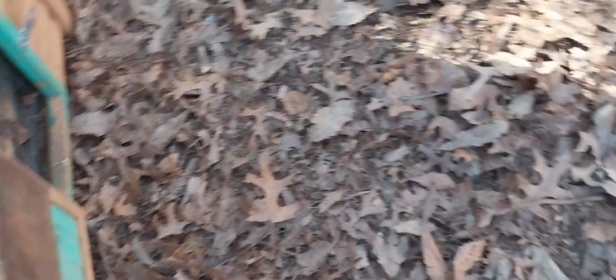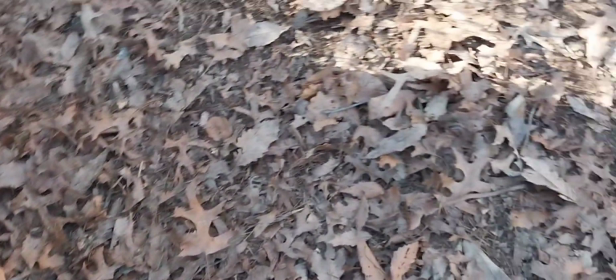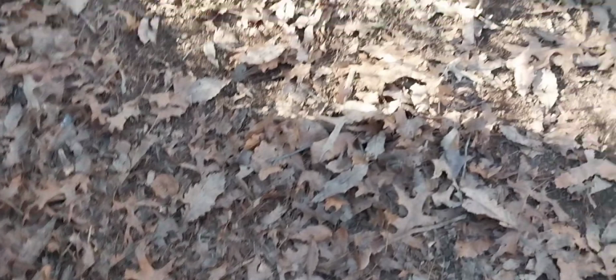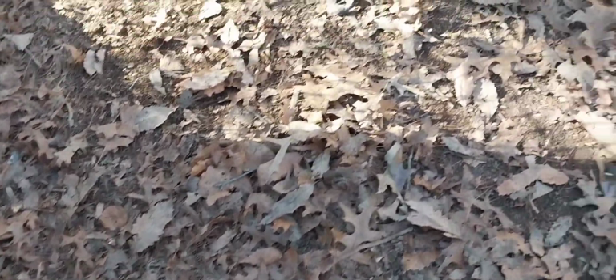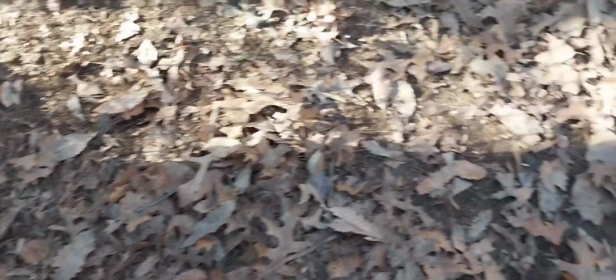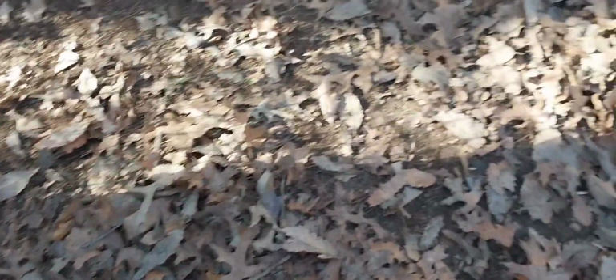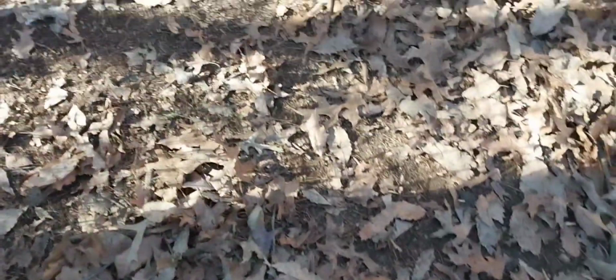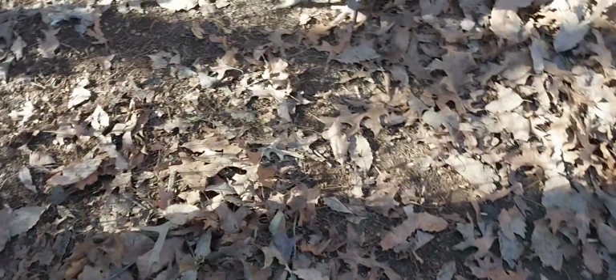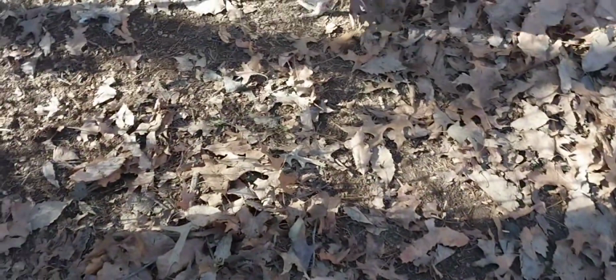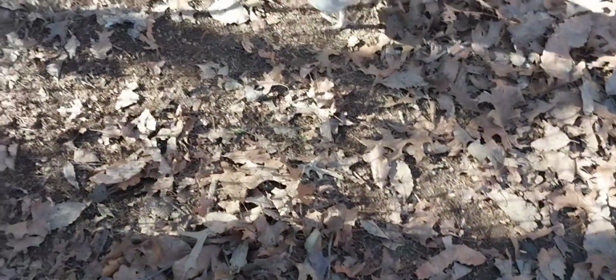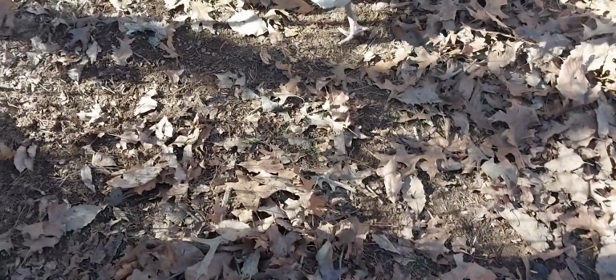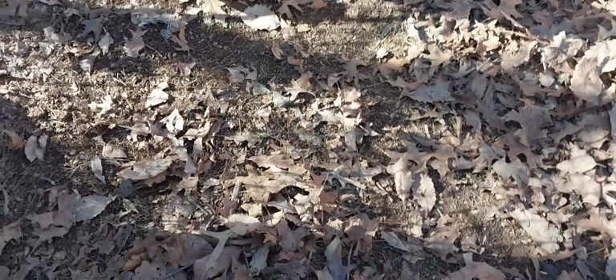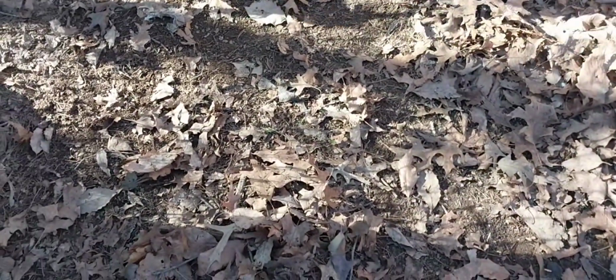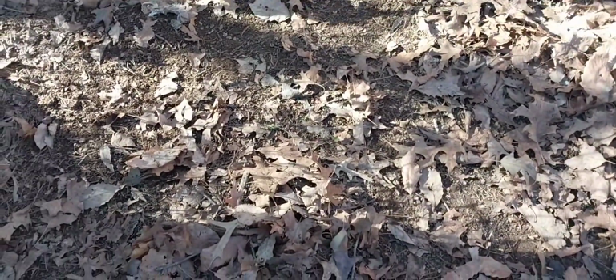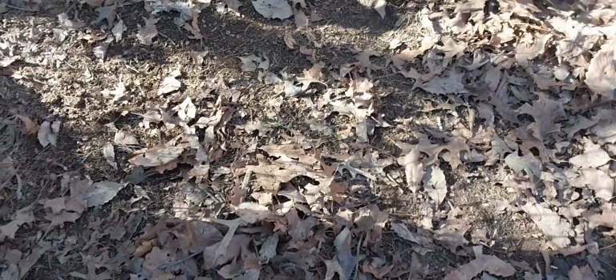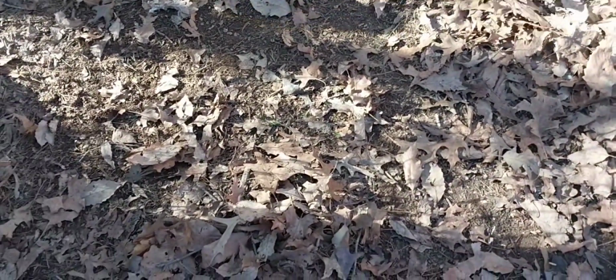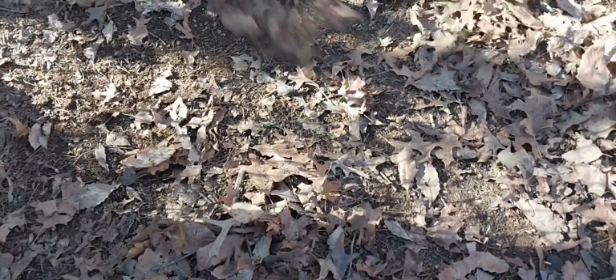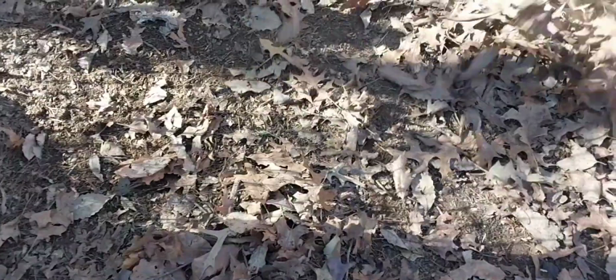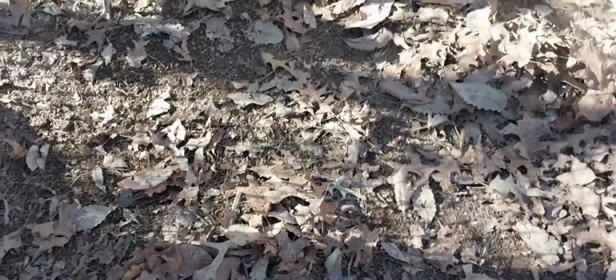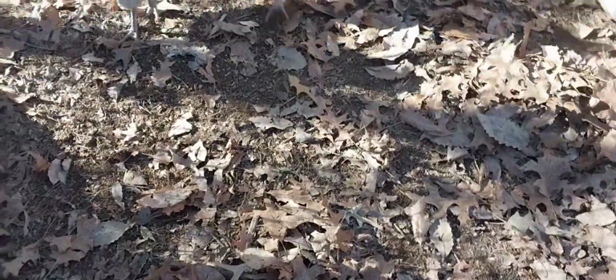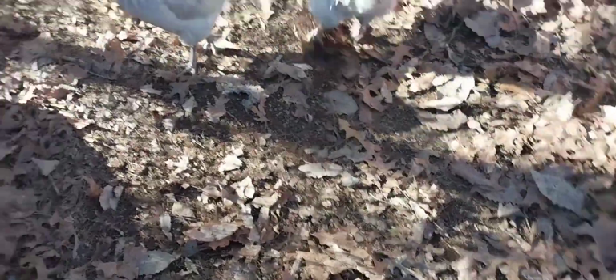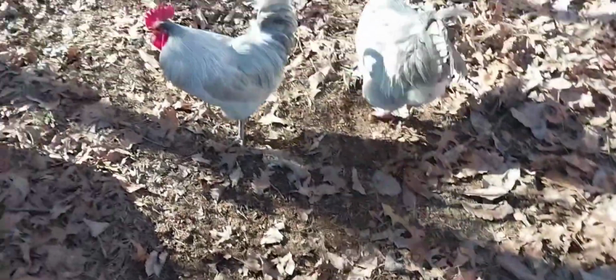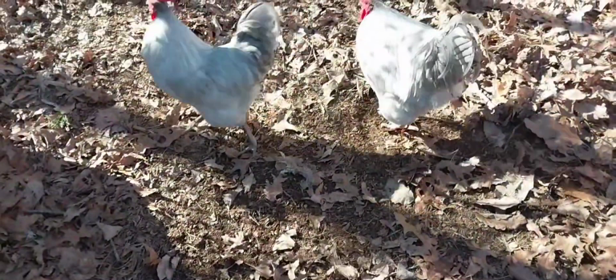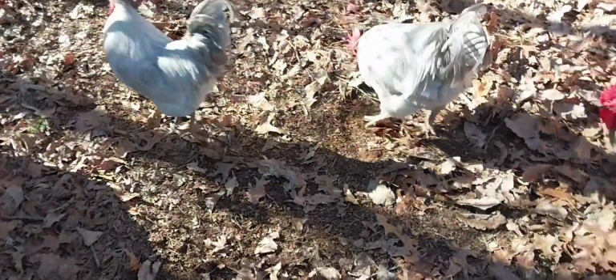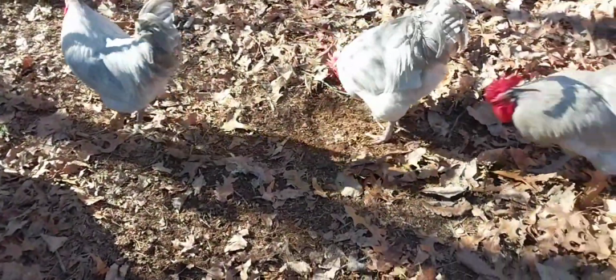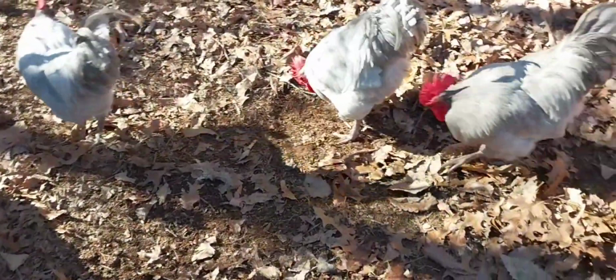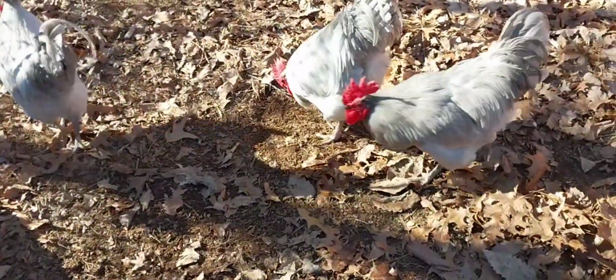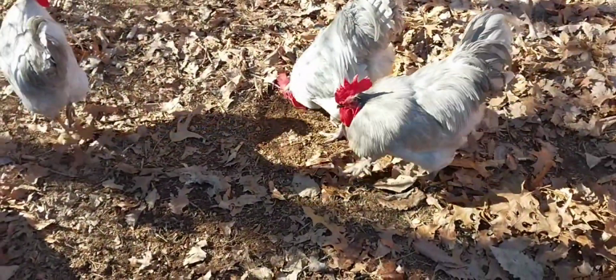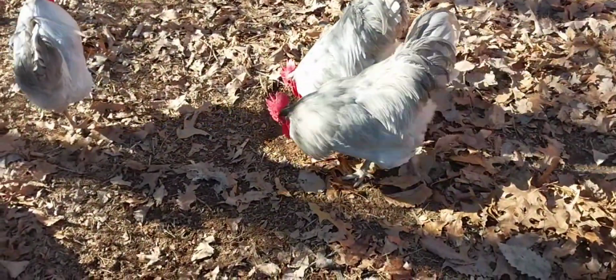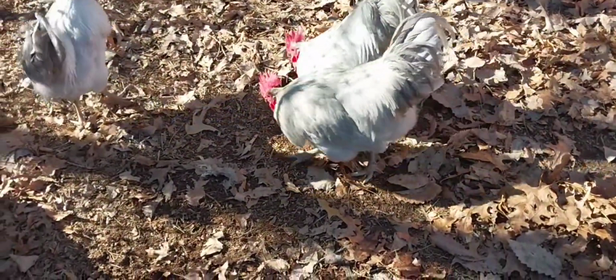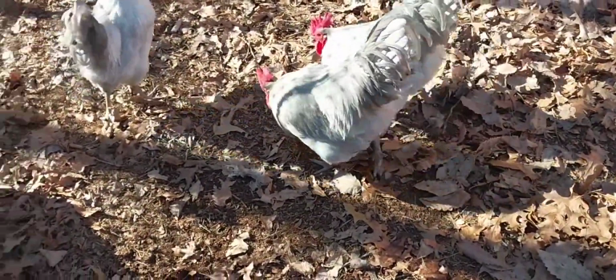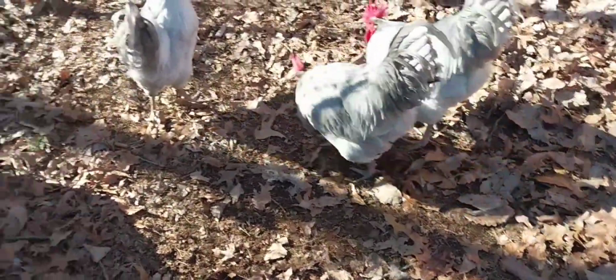I'm going to let them out for a little while — they need to stretch their legs. I can't do this by myself; my daughter would be better at this, but what can I do?